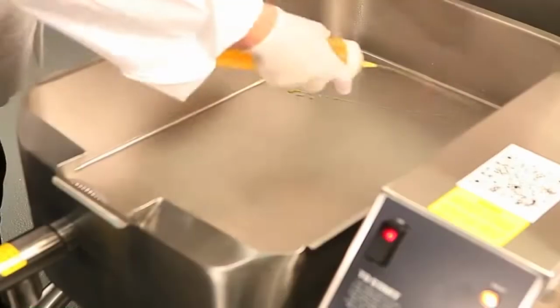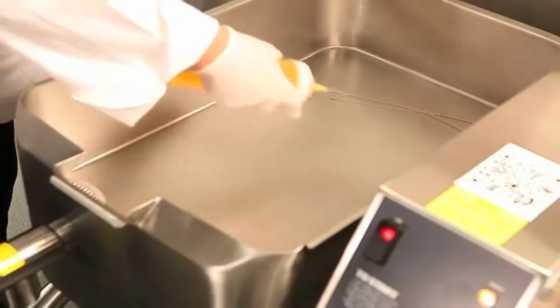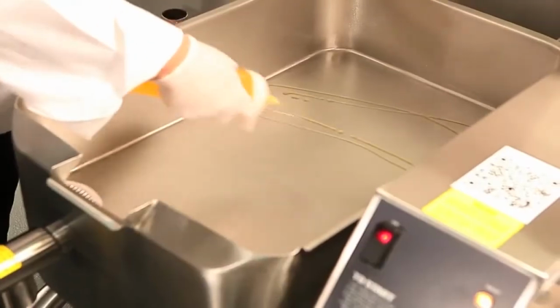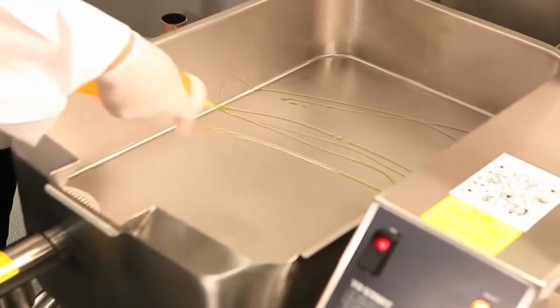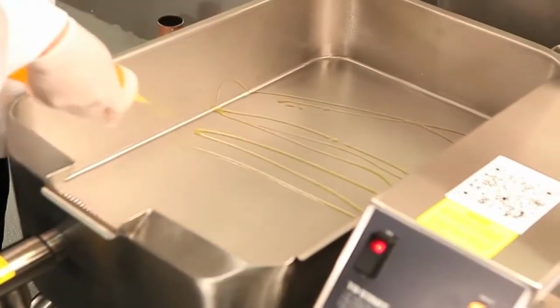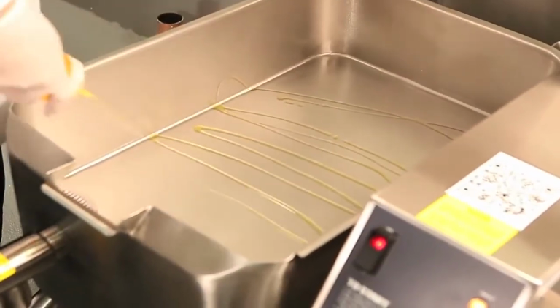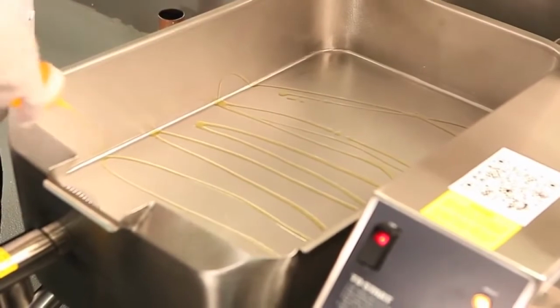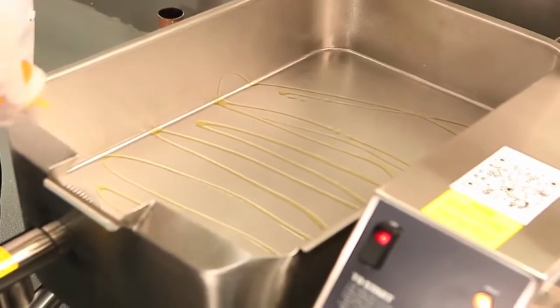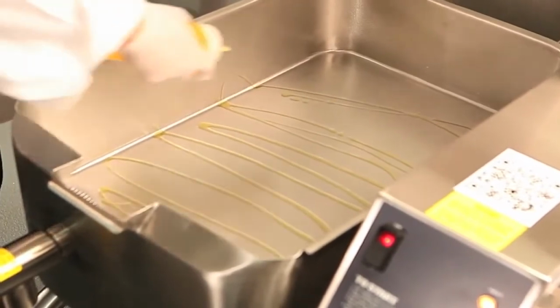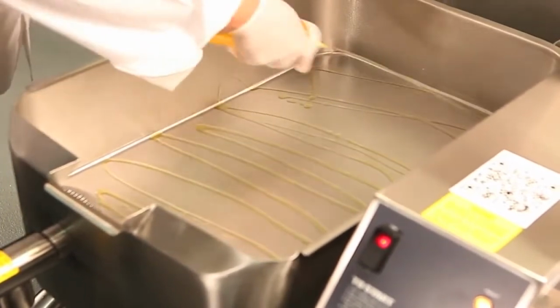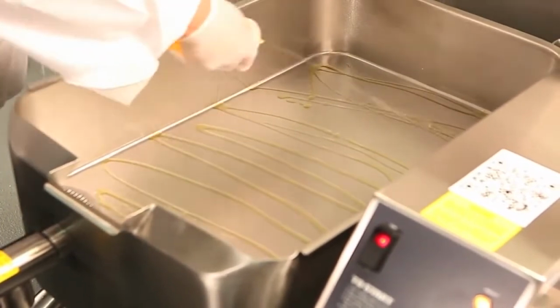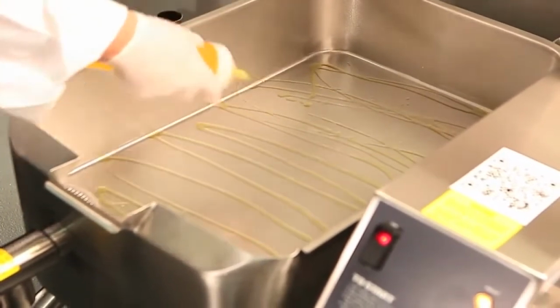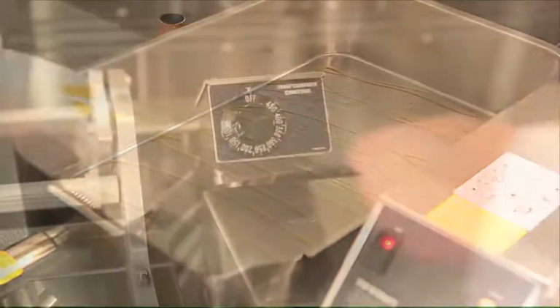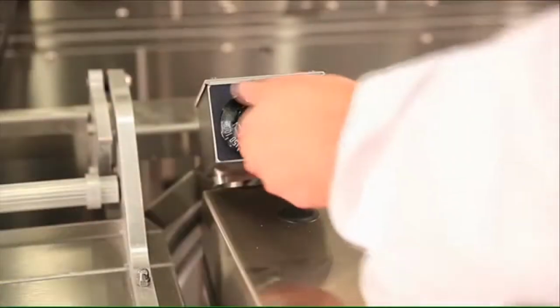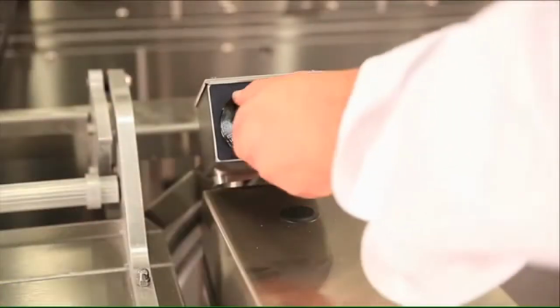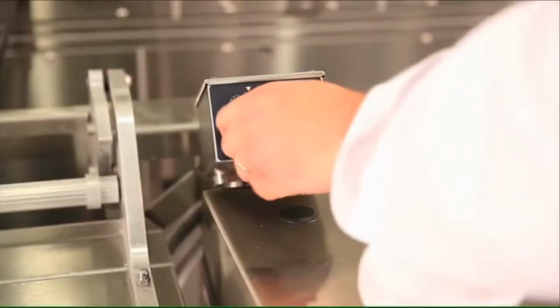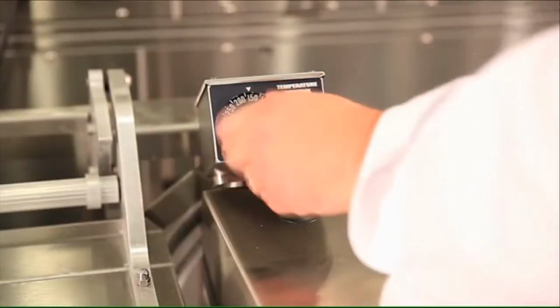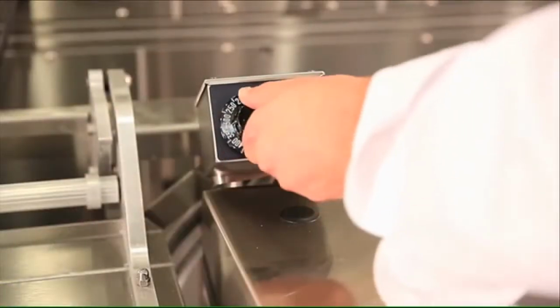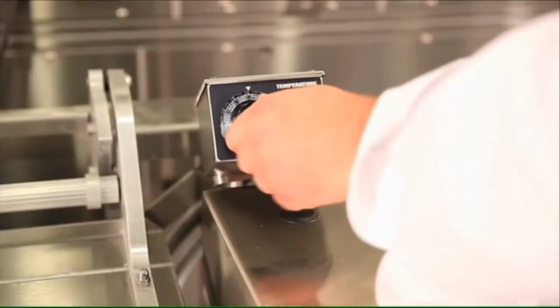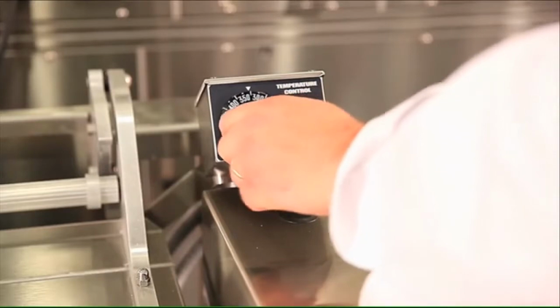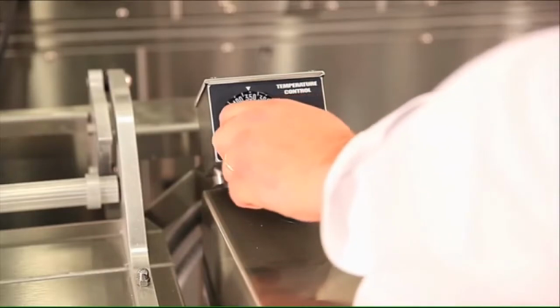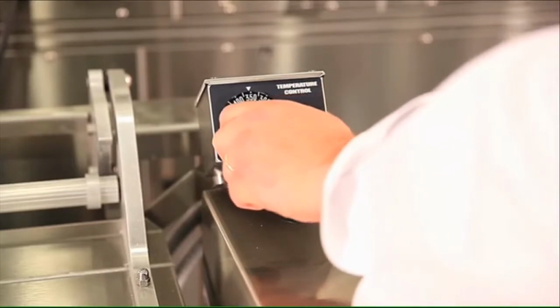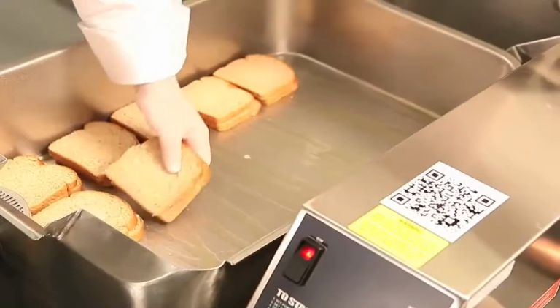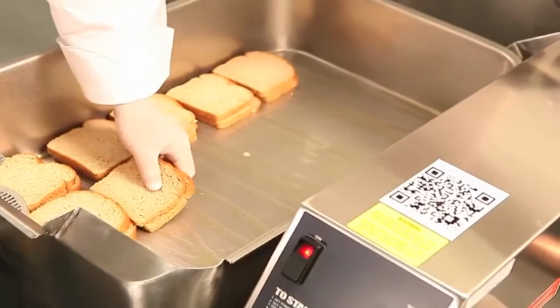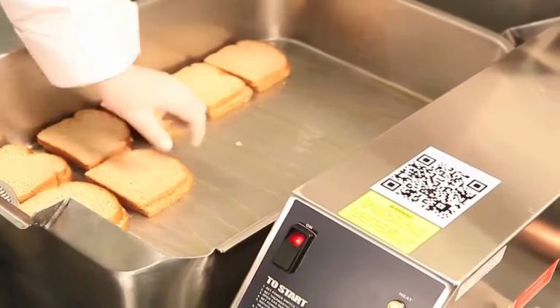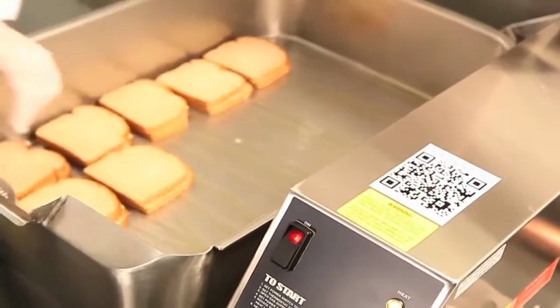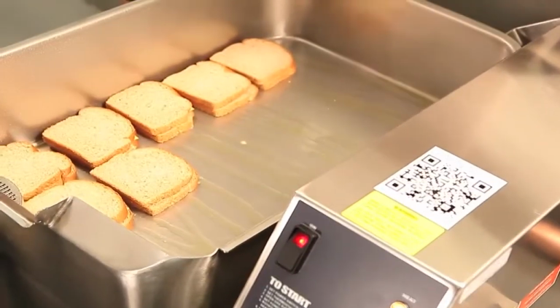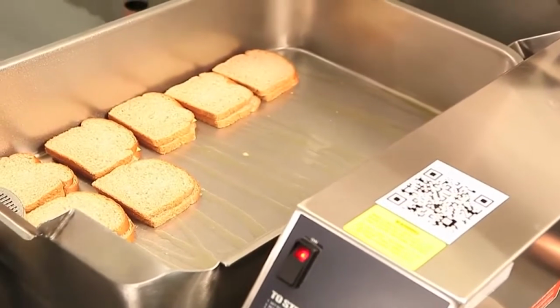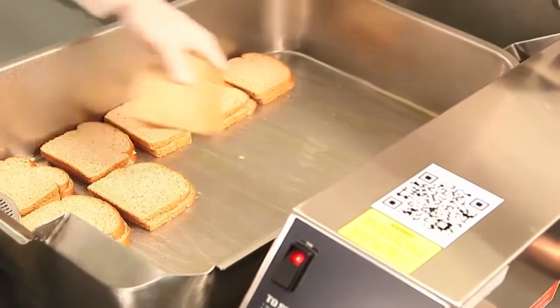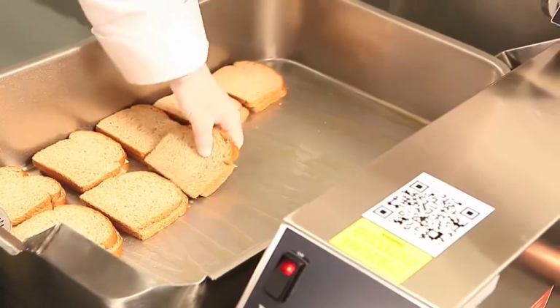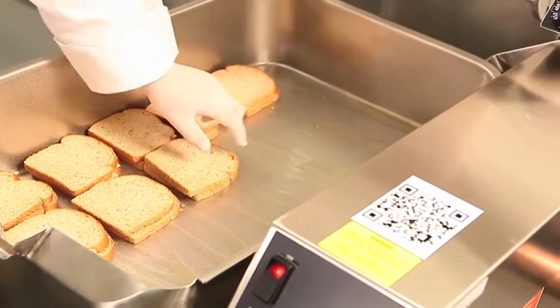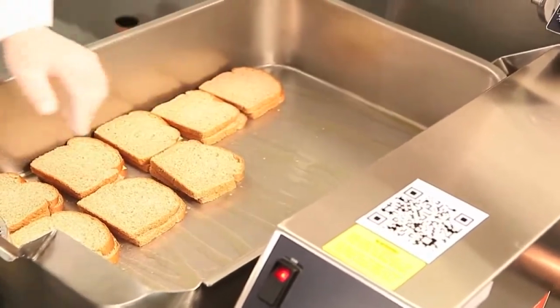We first add a butter flavored pan and grill oil, which has a higher burn point than butter. The Eclipse can reach temperatures of 350 degrees in just 4 minutes for fast and quick cooking times, ideal for quick service restaurants.